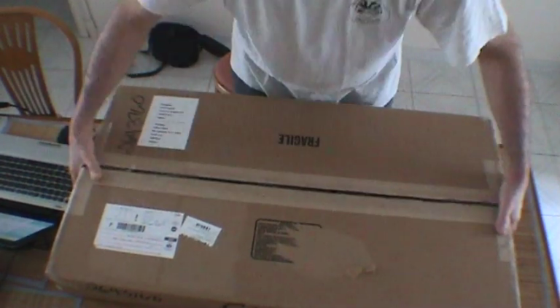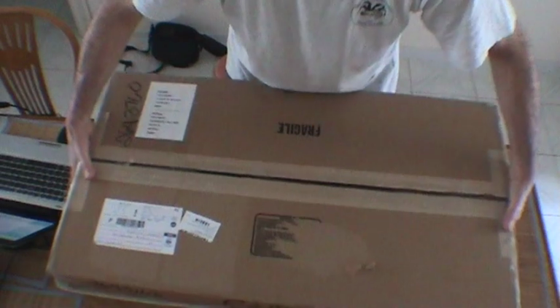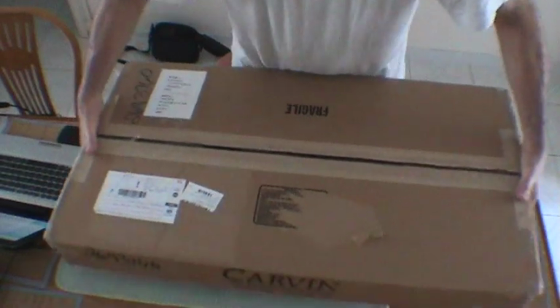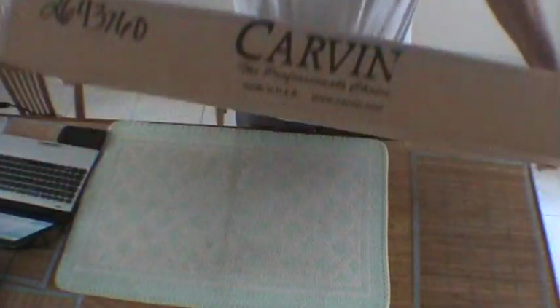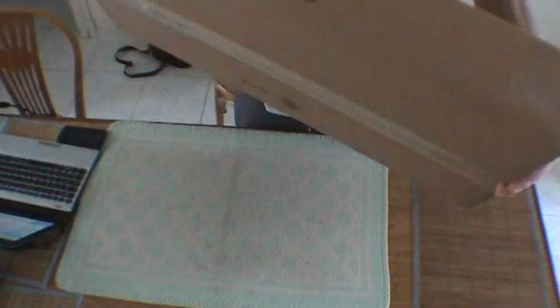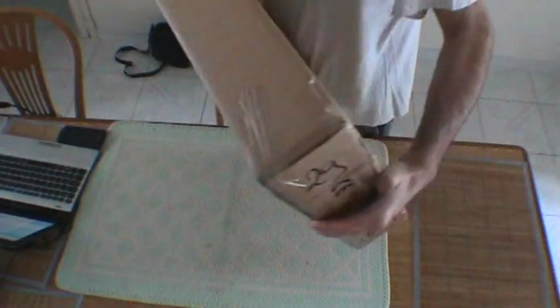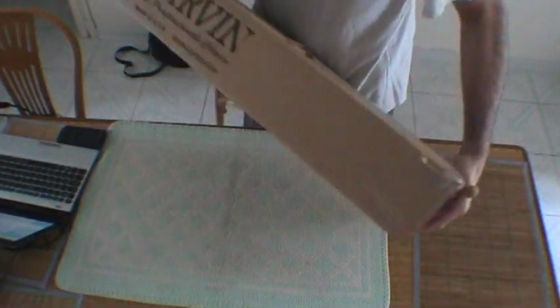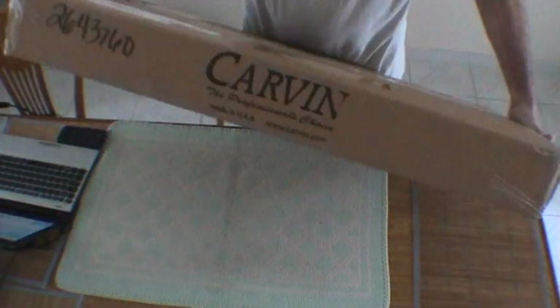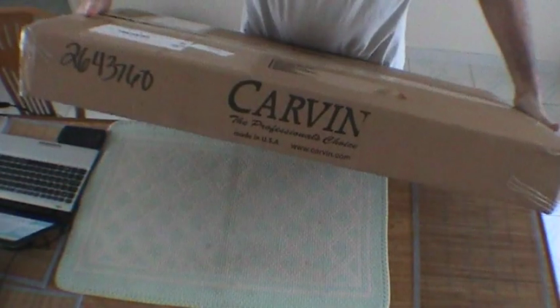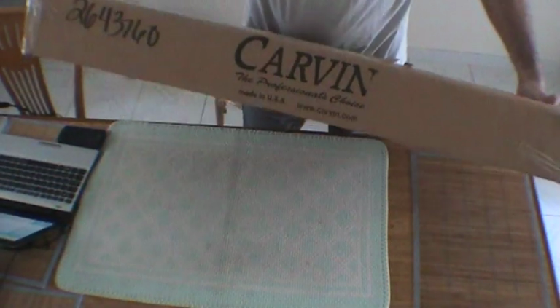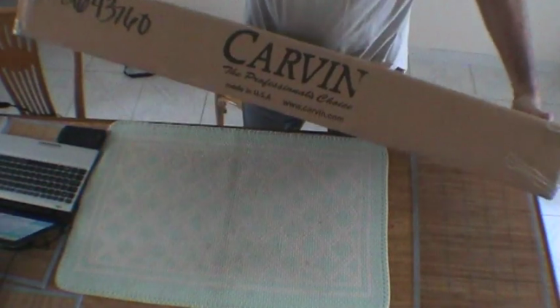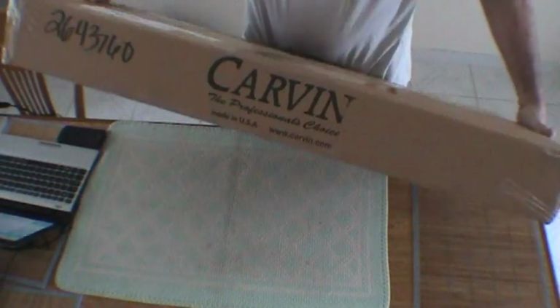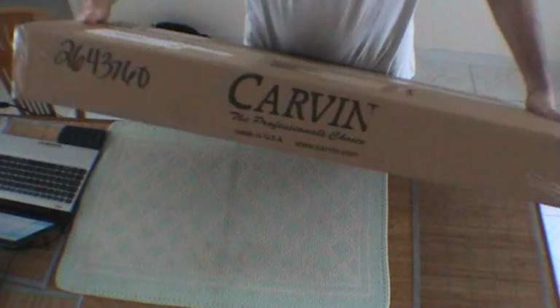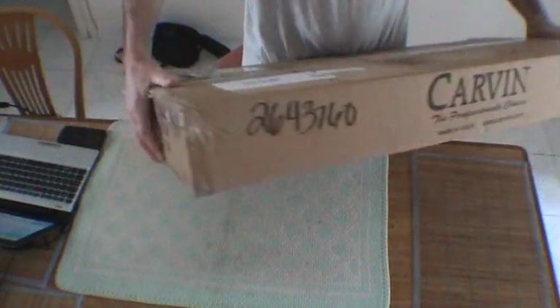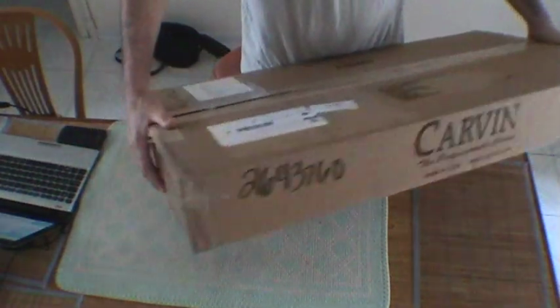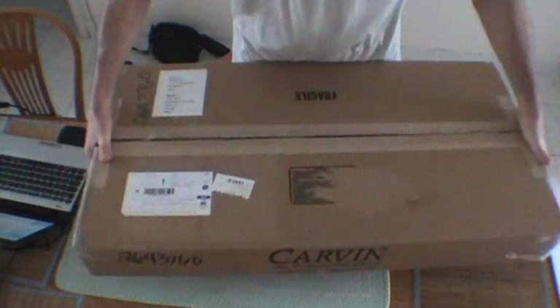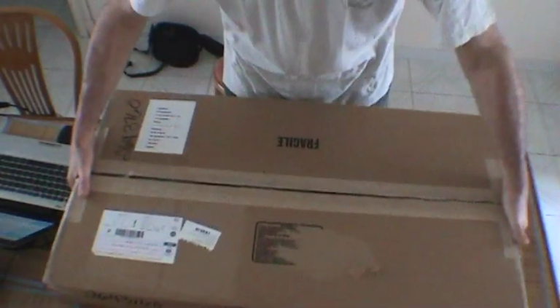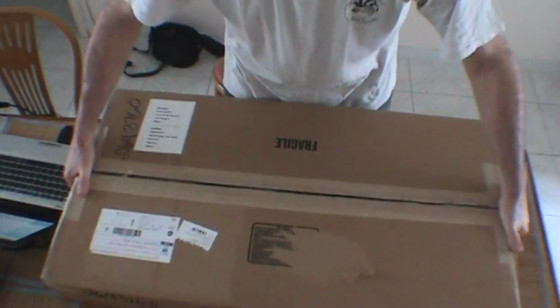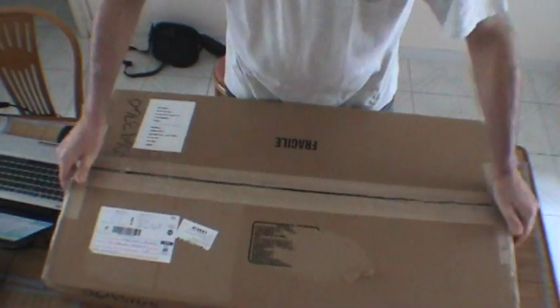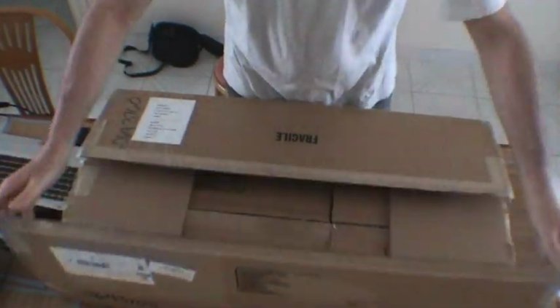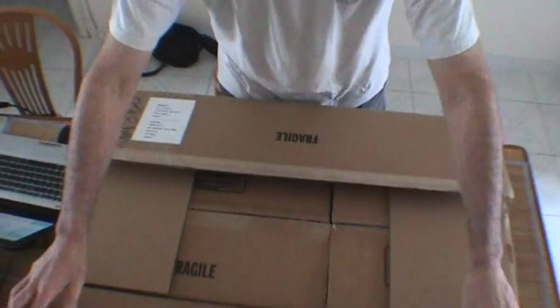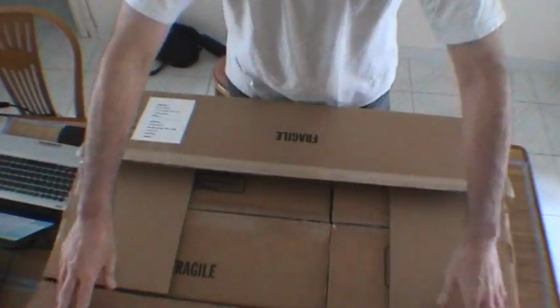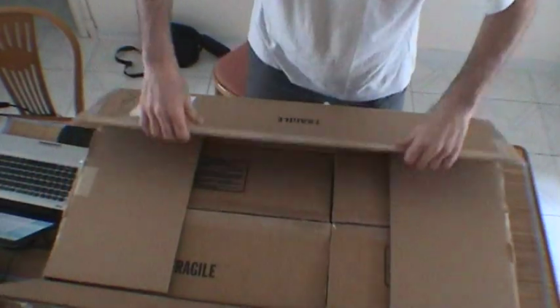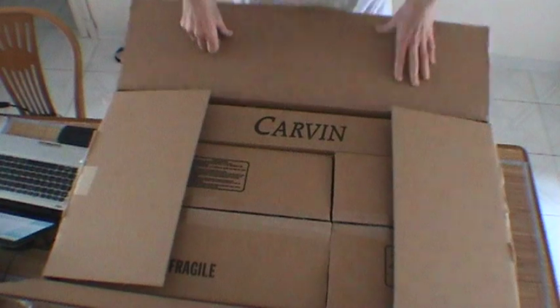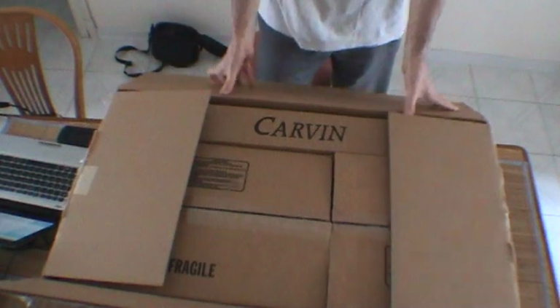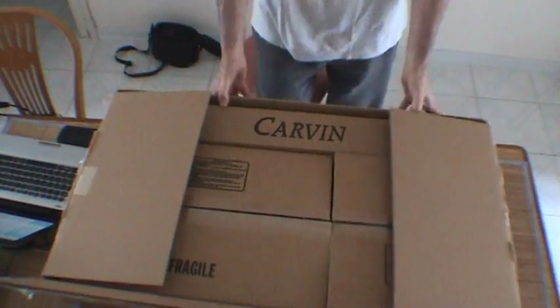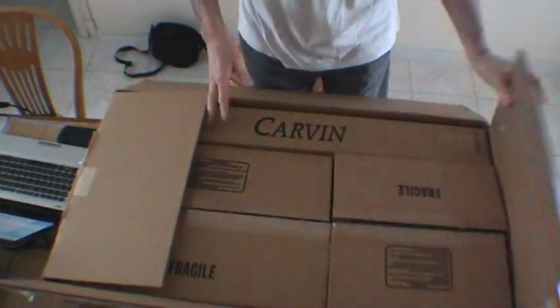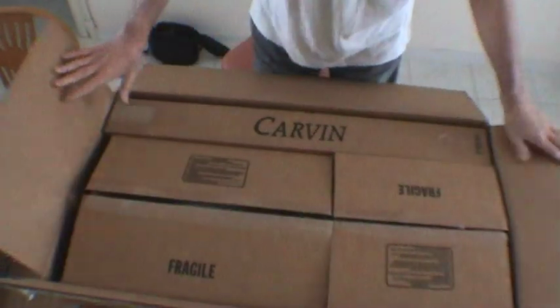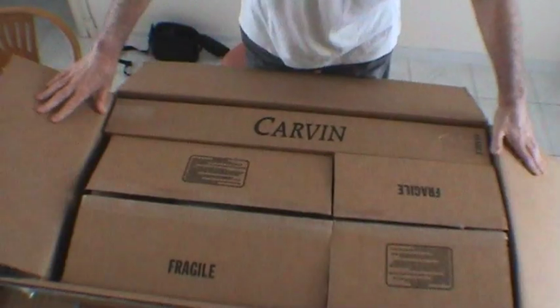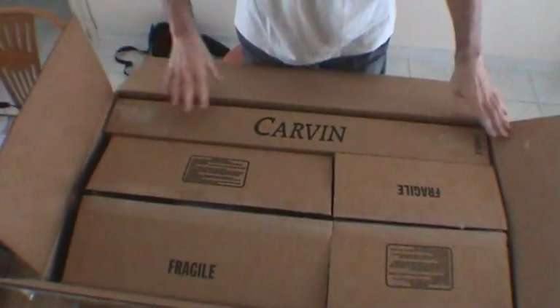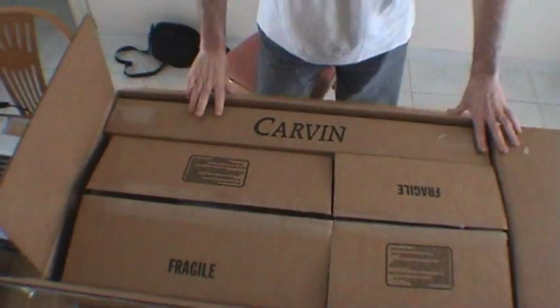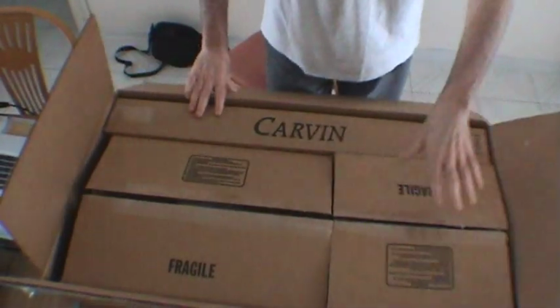It comes like this. As you can see, it says a nice Carvin on the side. Everything is cool. It looks really cool and it's very solid. So we open it up, and inside we find three sub-boxes.